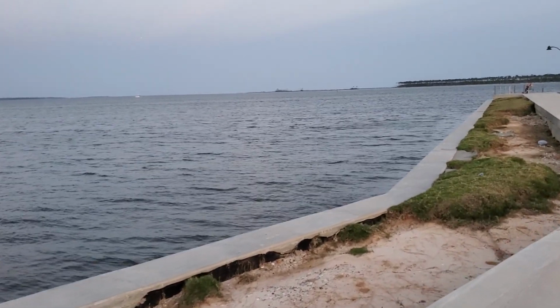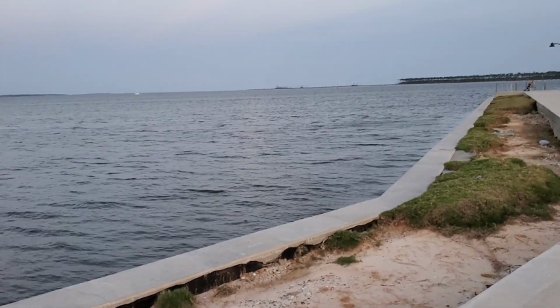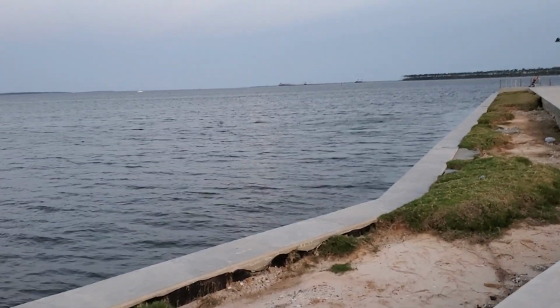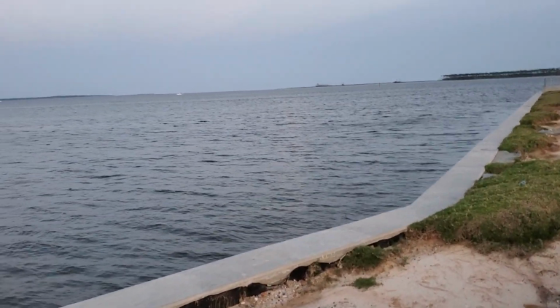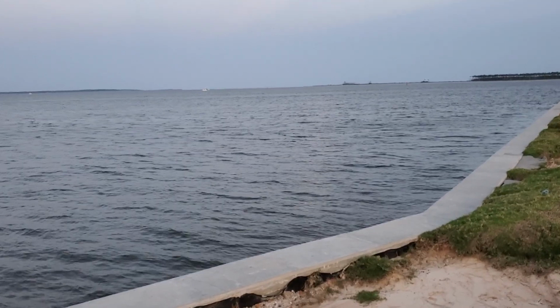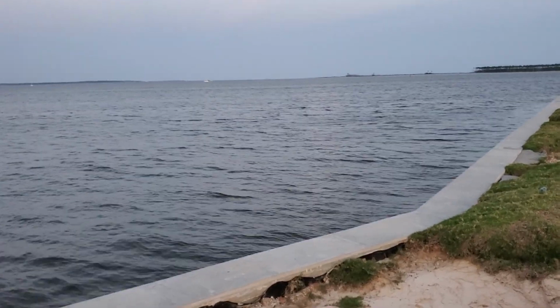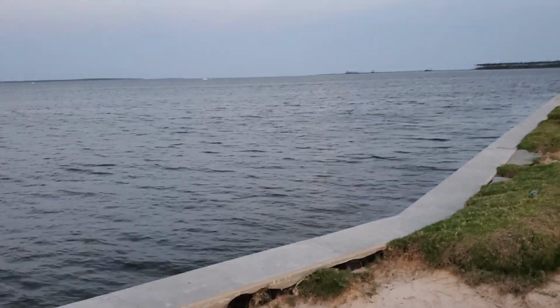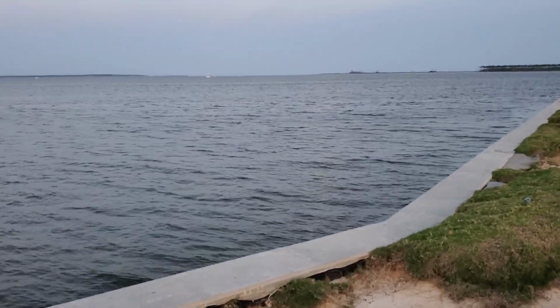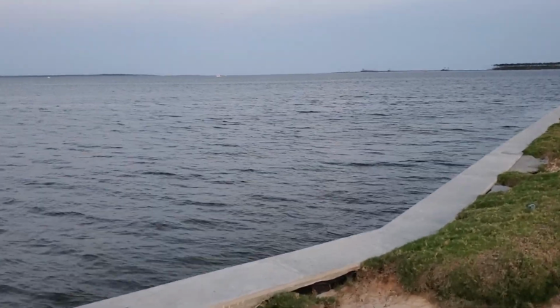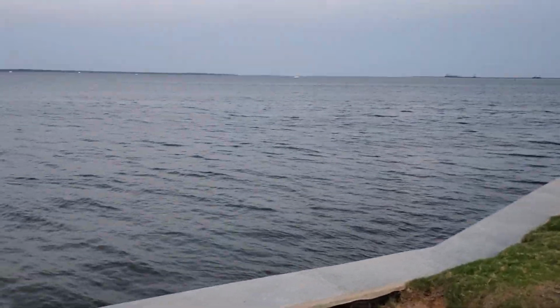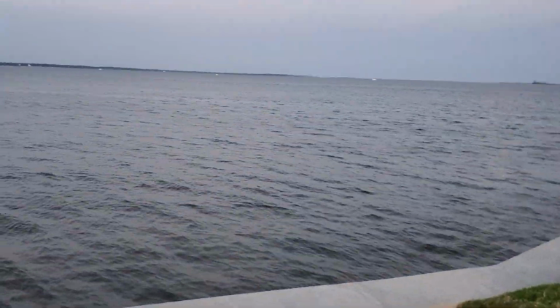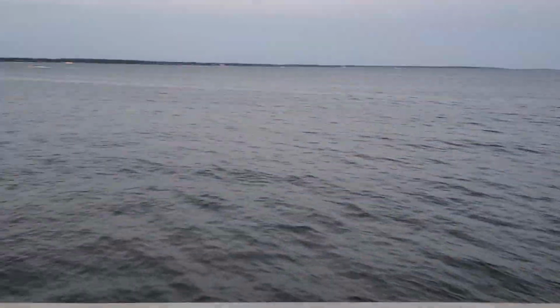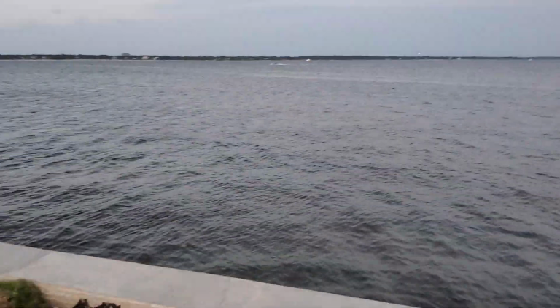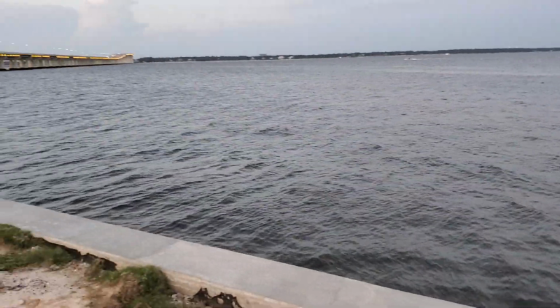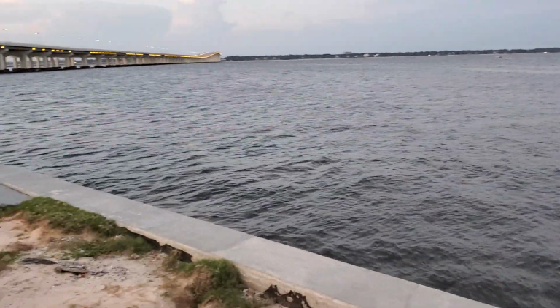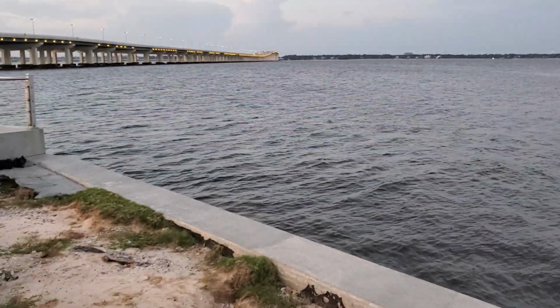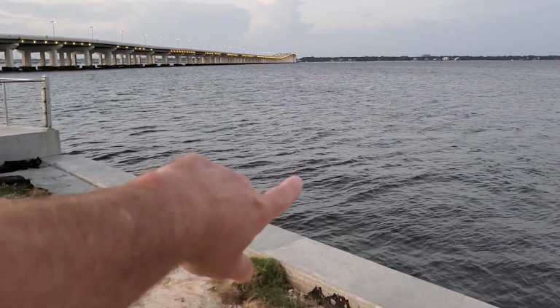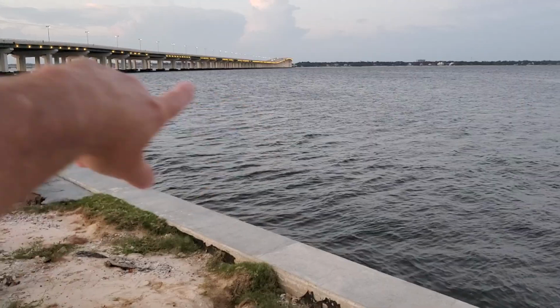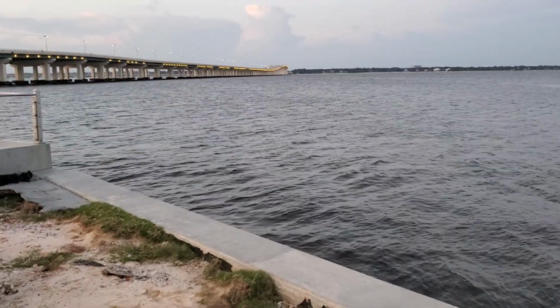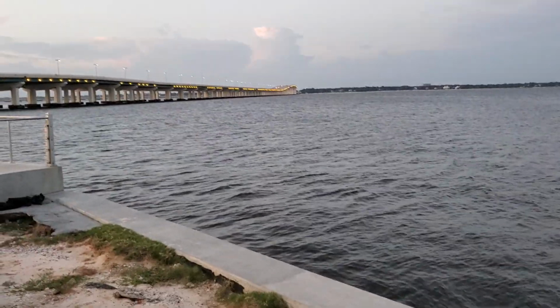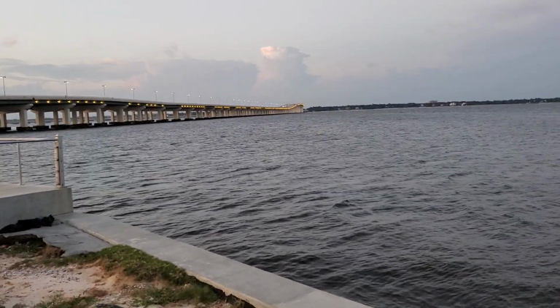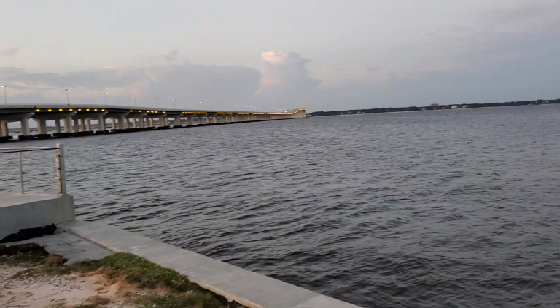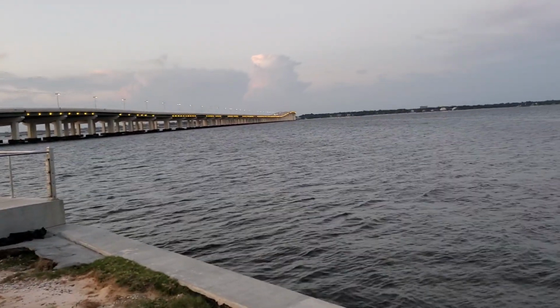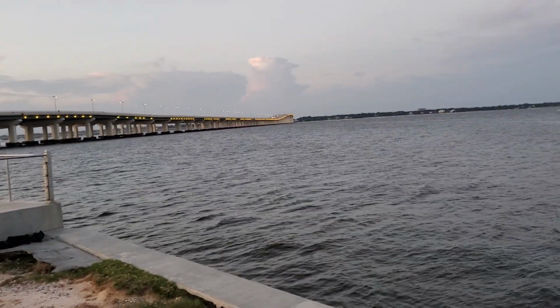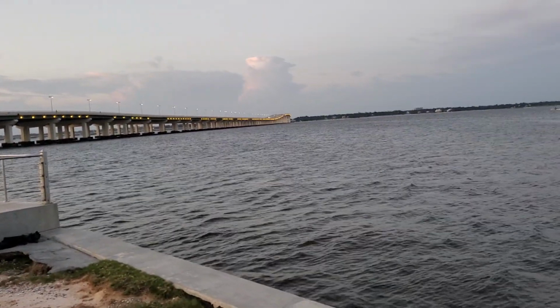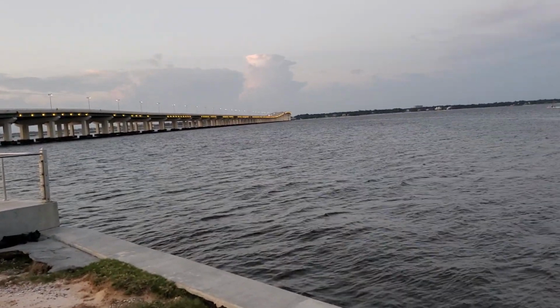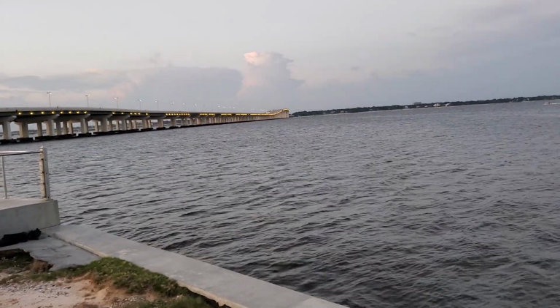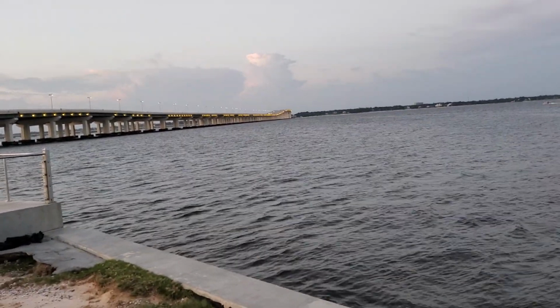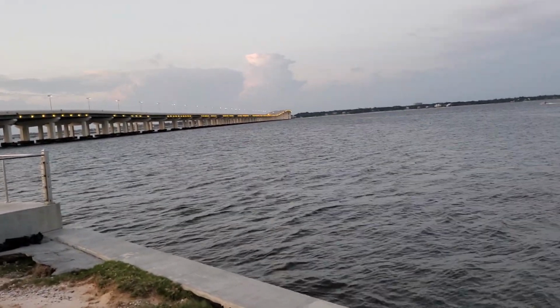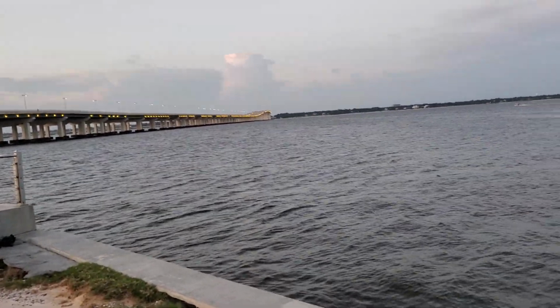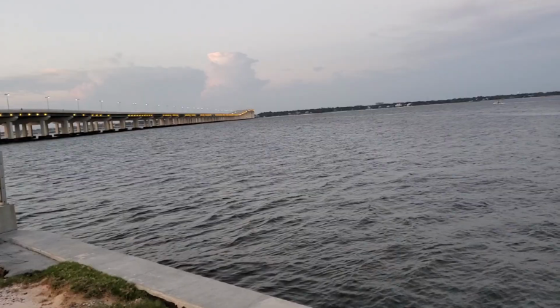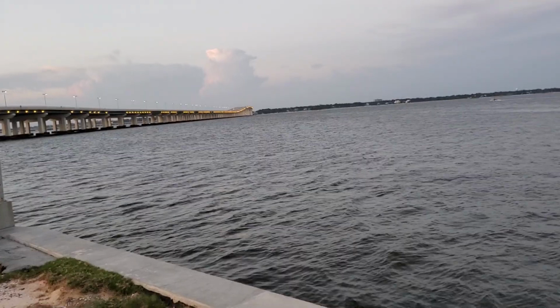This is where the Biloxi Back Bay opens up into the Gulf. Over here, this way, is Biloxi Back Bay — it goes all the way to Gulfport, all the way through Biloxi into Gulfport.